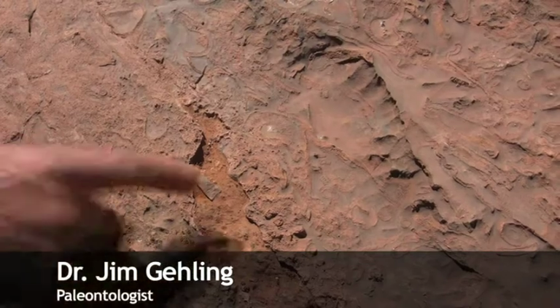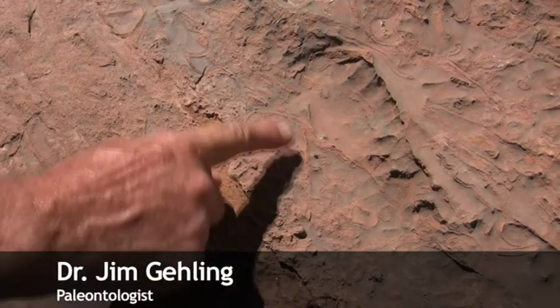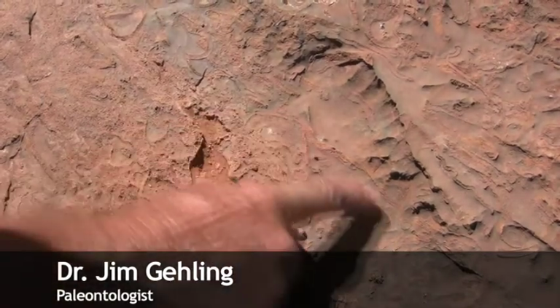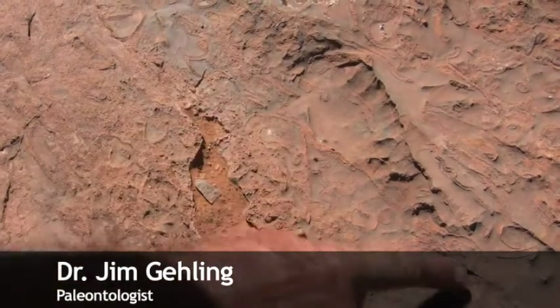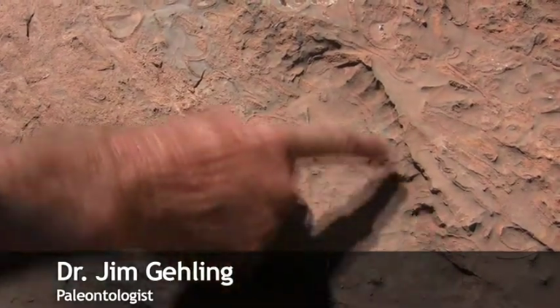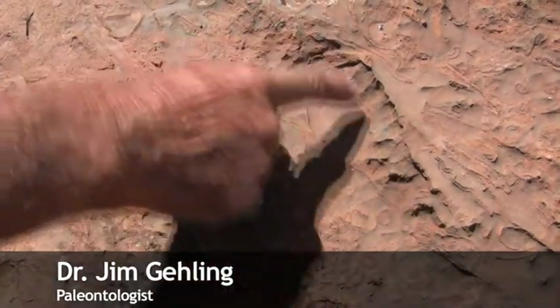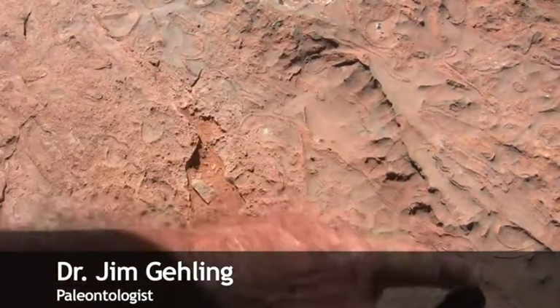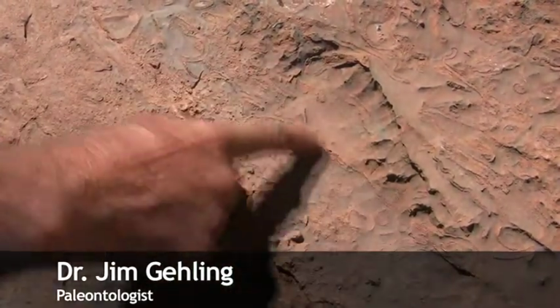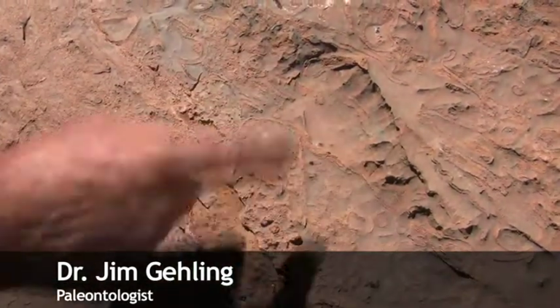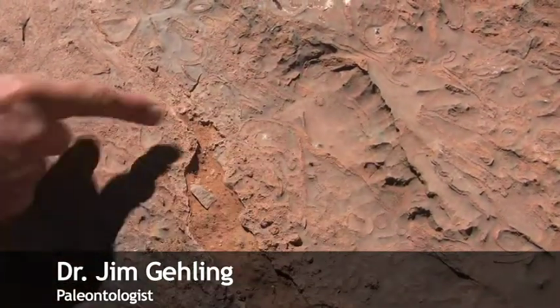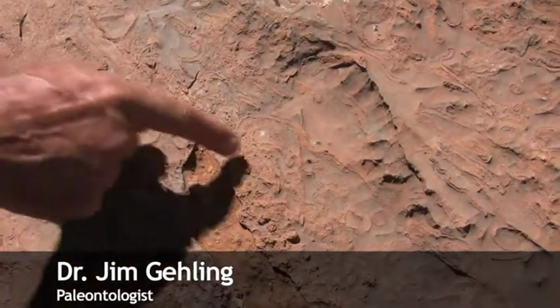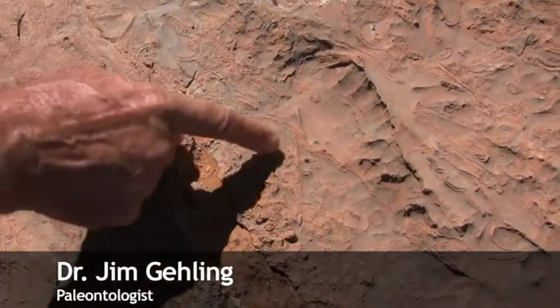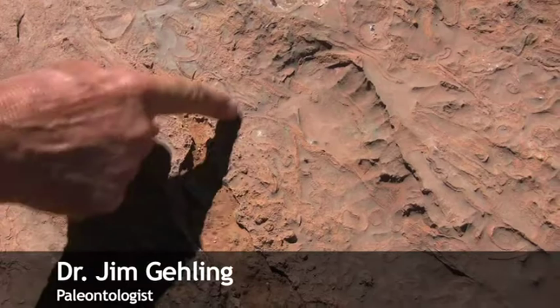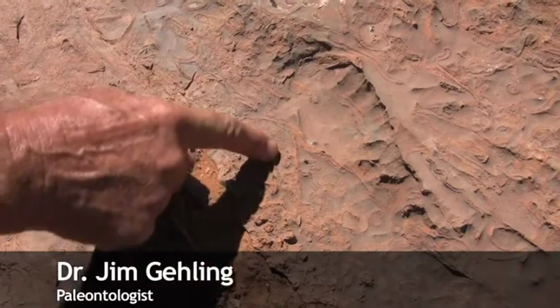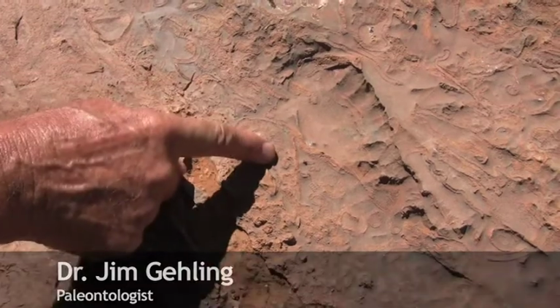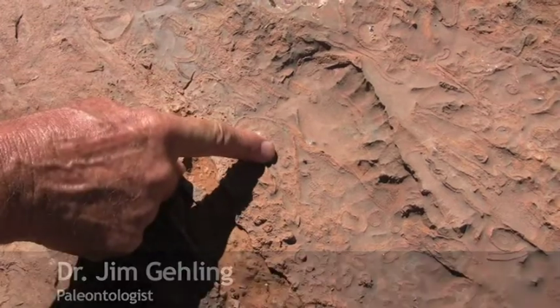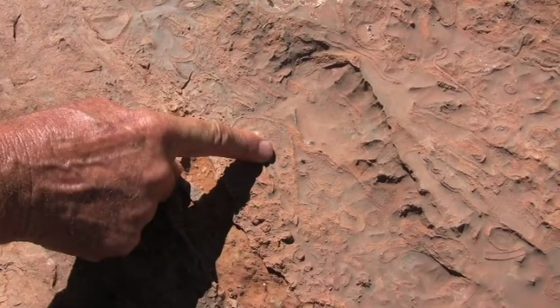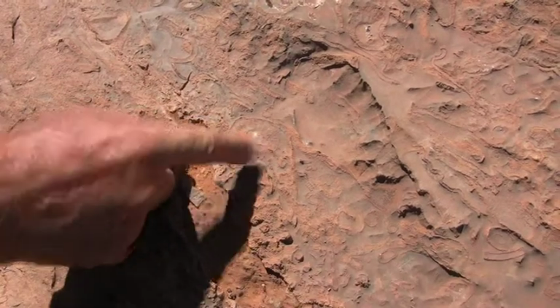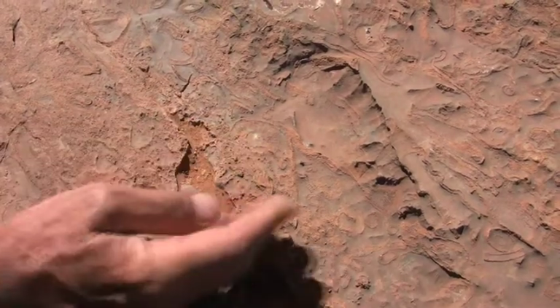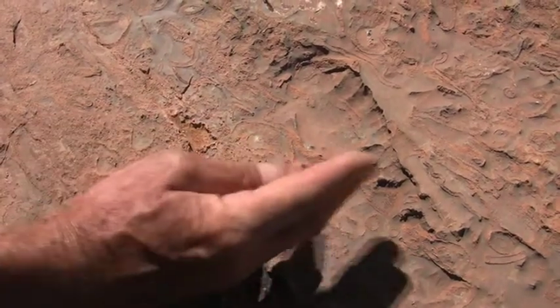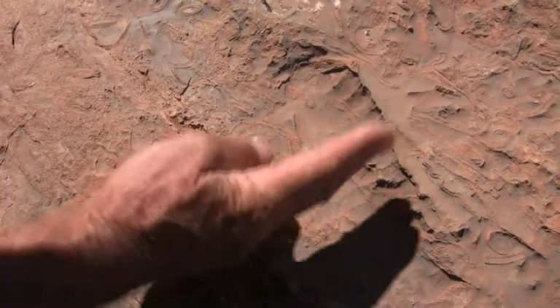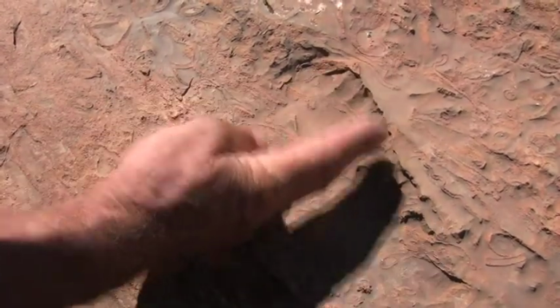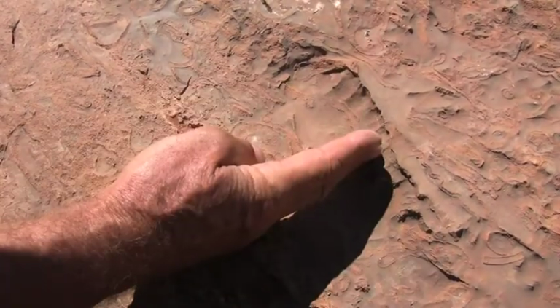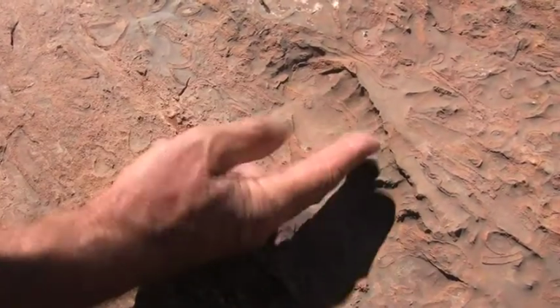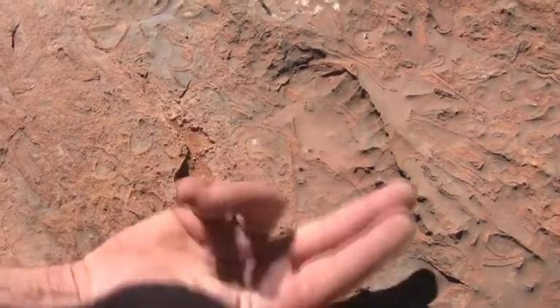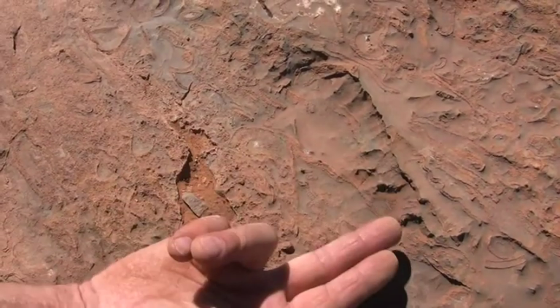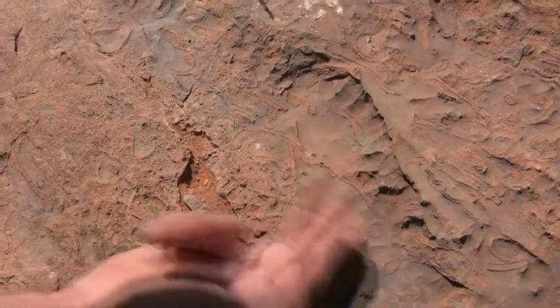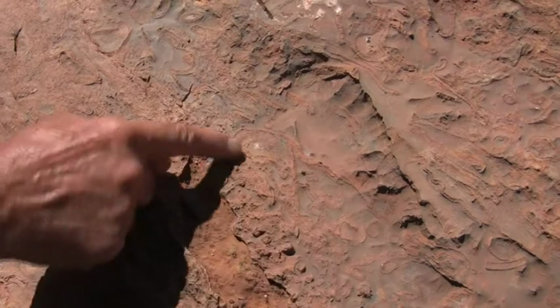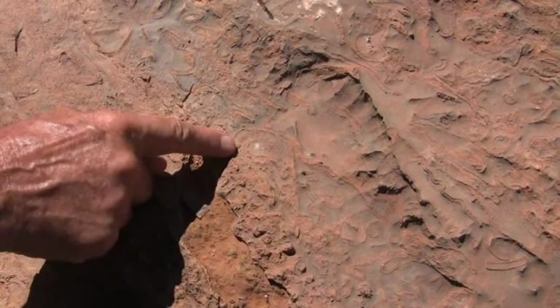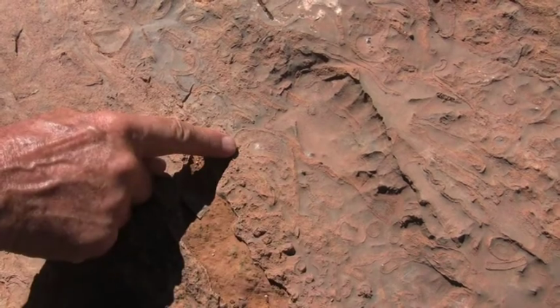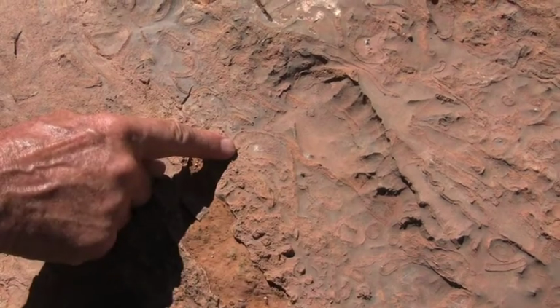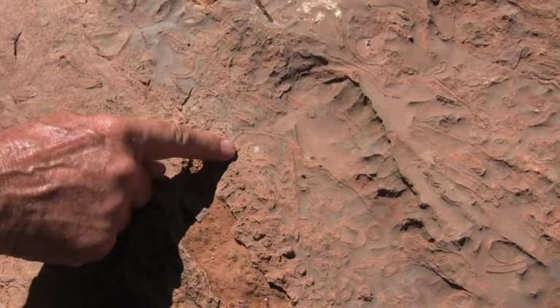This Archaeocyathid is really a long section, but here's a cross section. If you imagine that you actually cut through this one and turned it on its side, that's what it would look like.